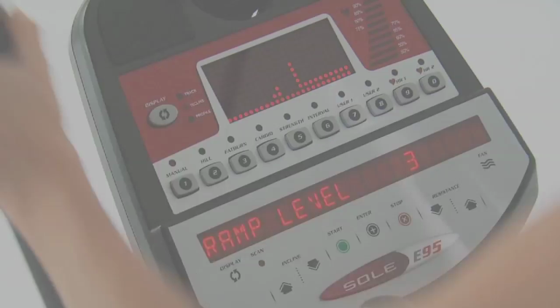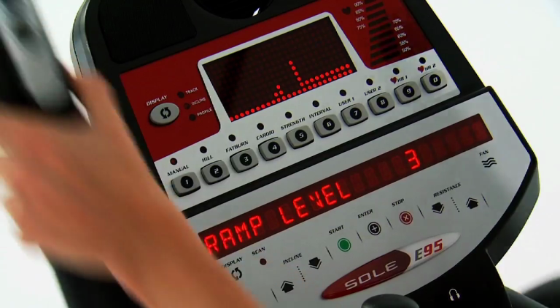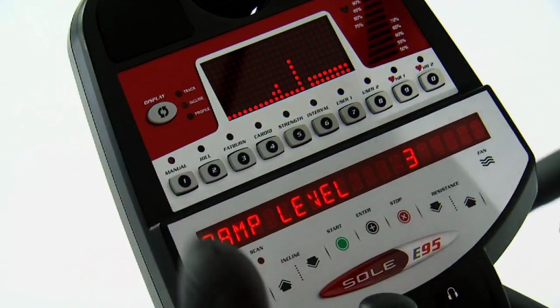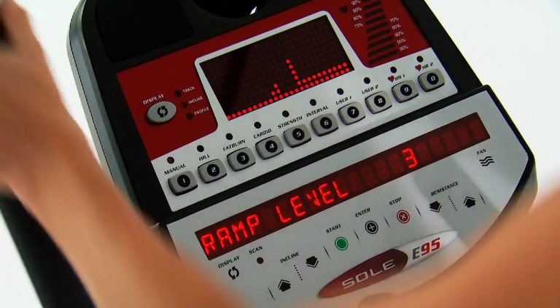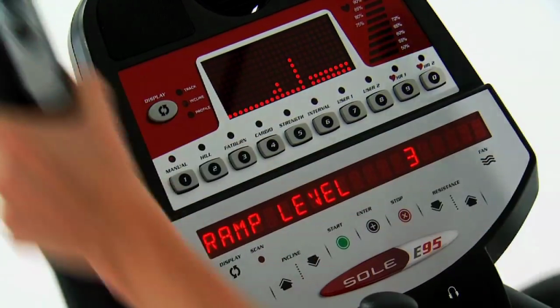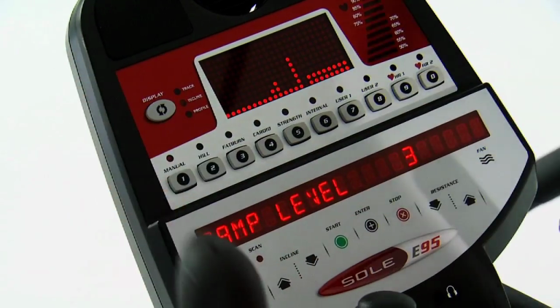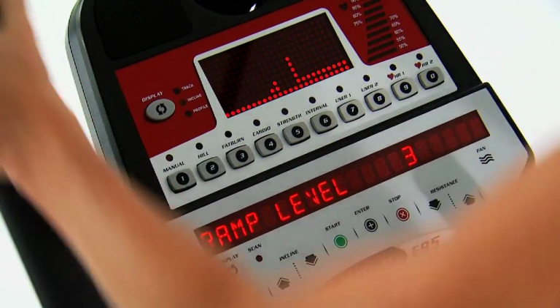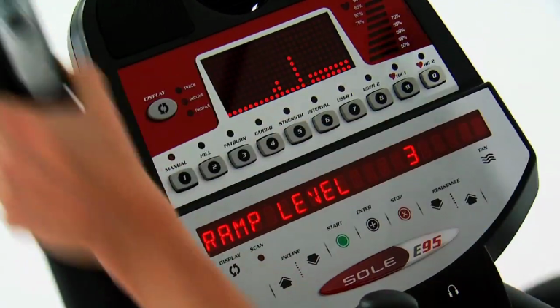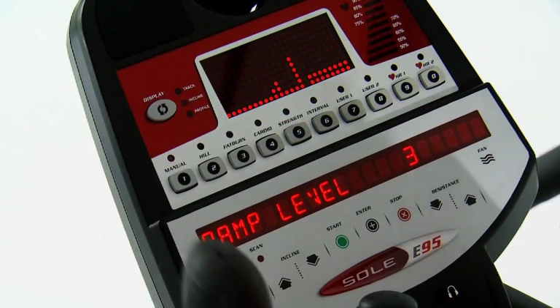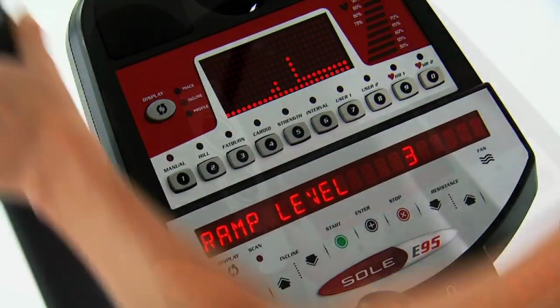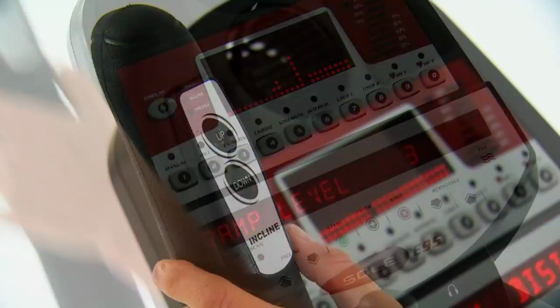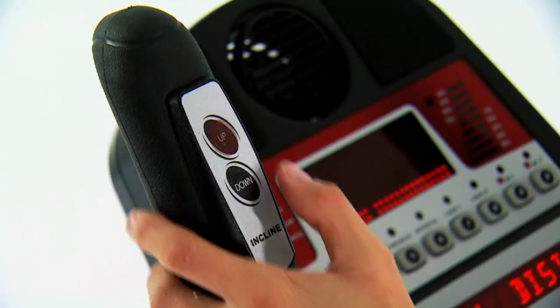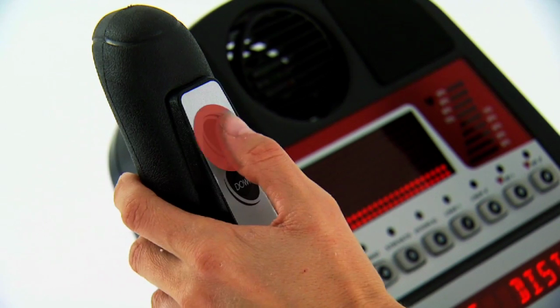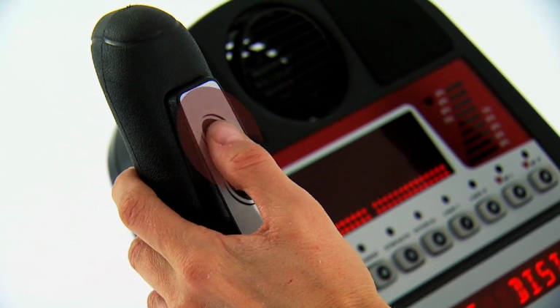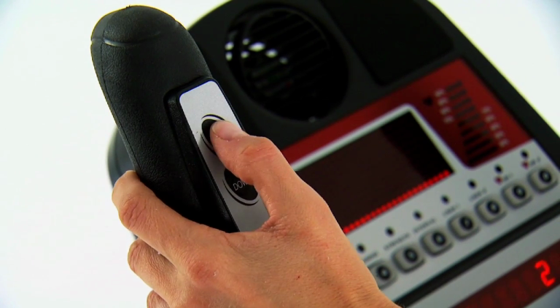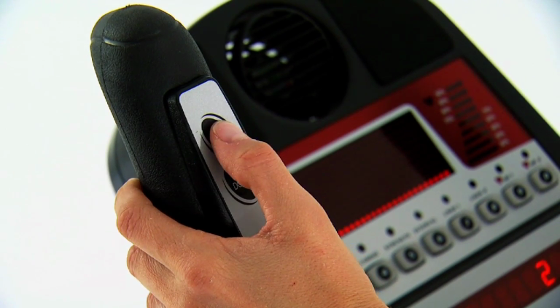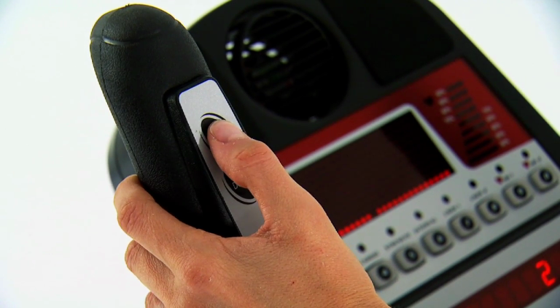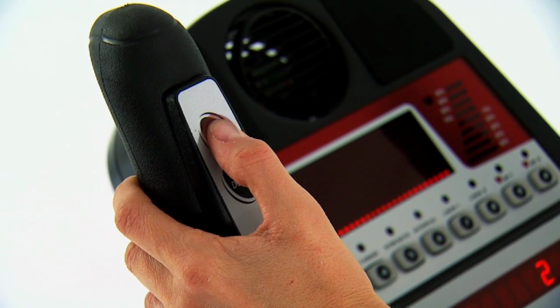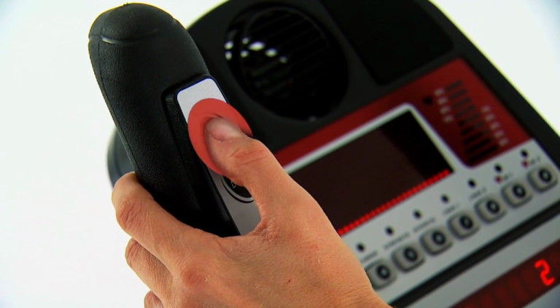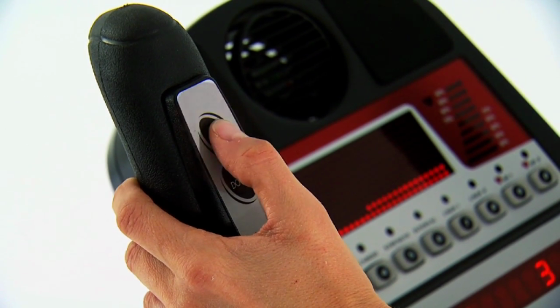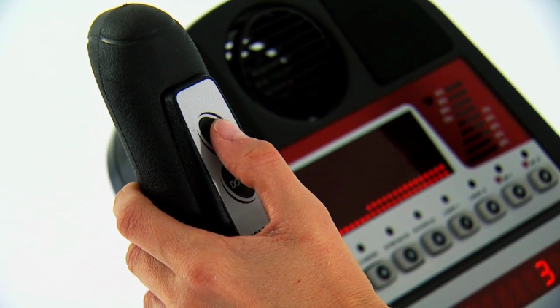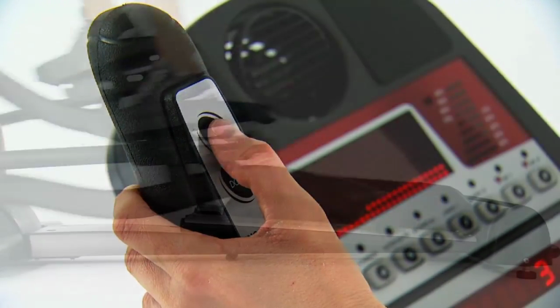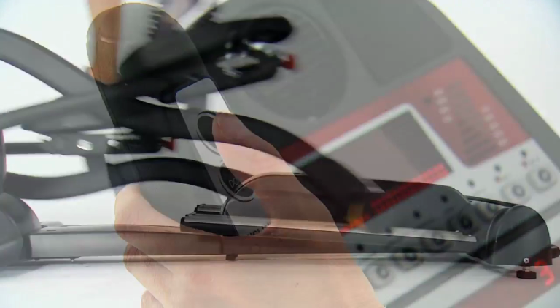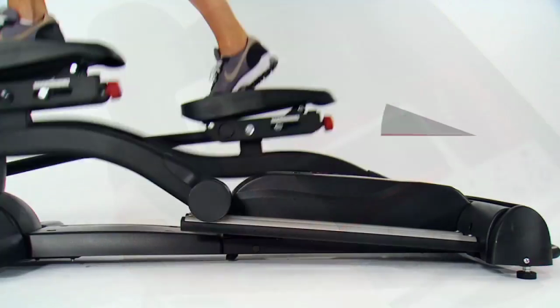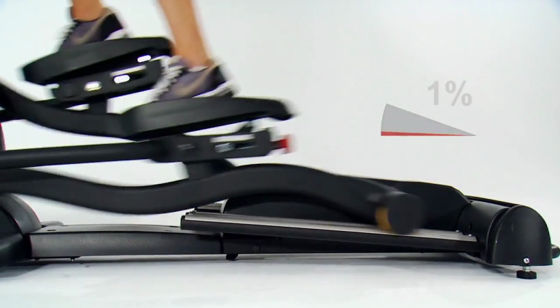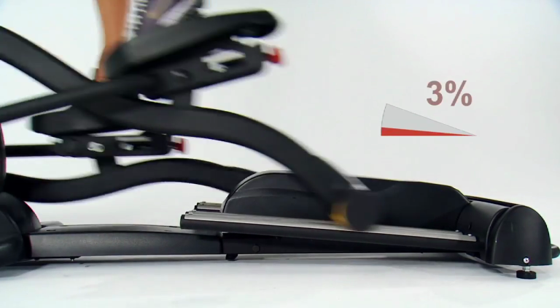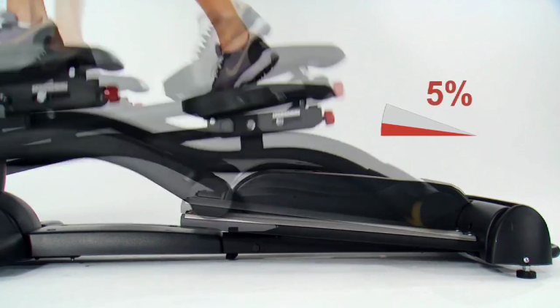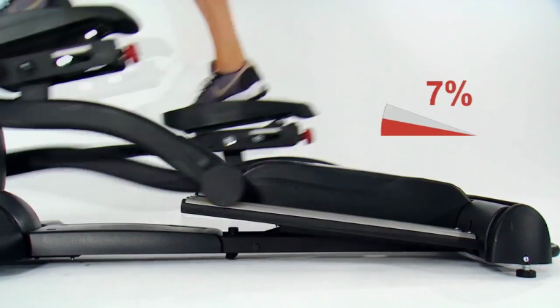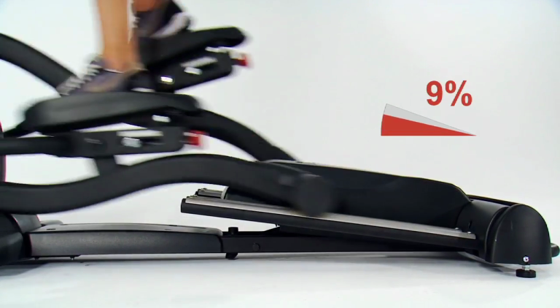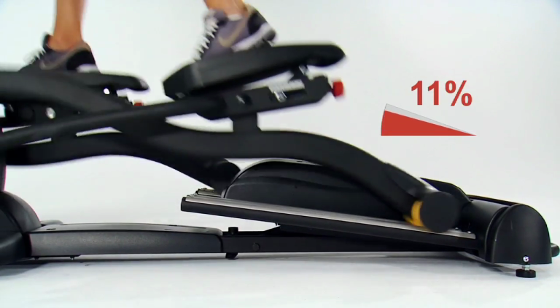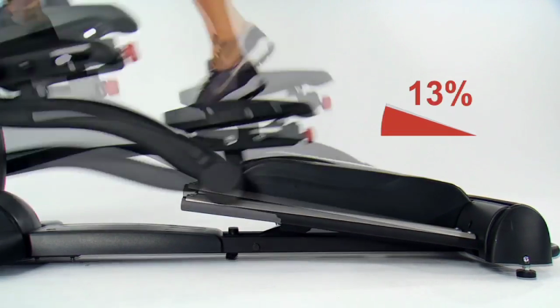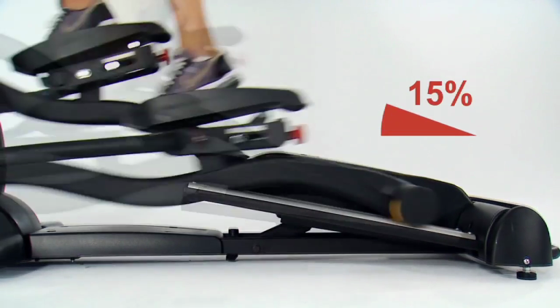In addition to the comprehensive display and onboard computer, Sol Ellipticals have incline and resistance controls built directly into the arms, so you can adjust your workout without slowing down.